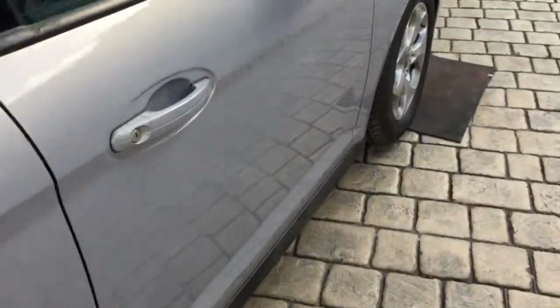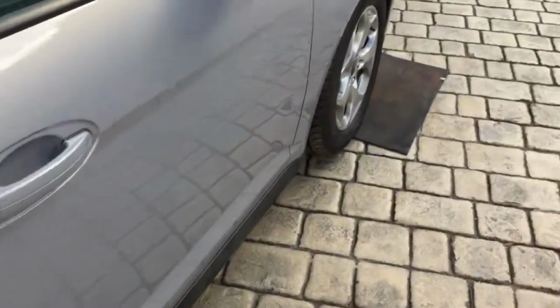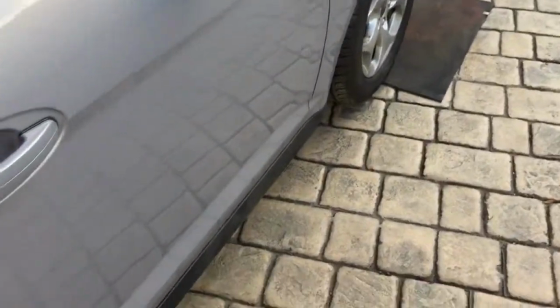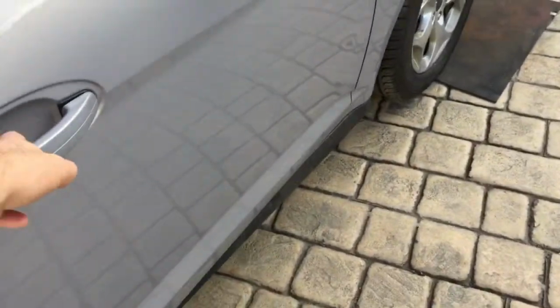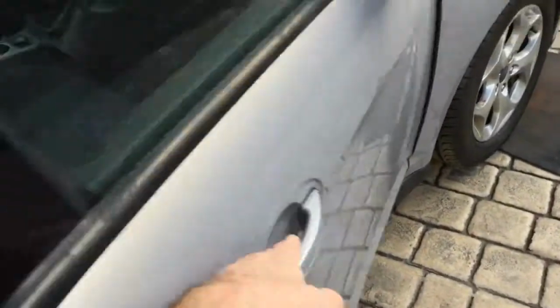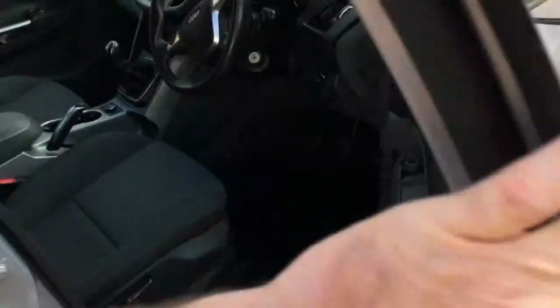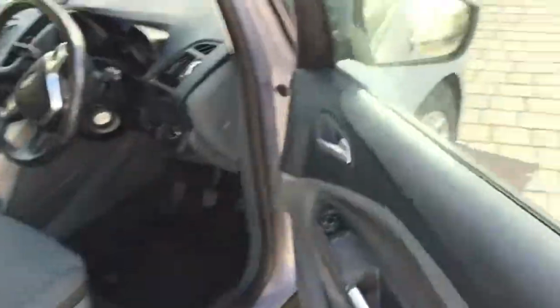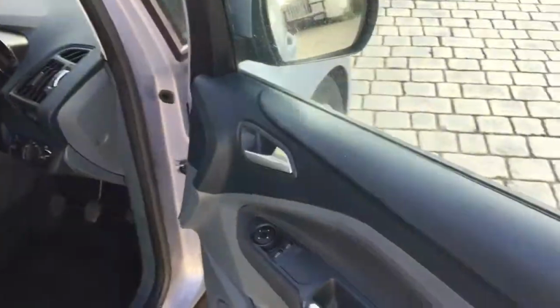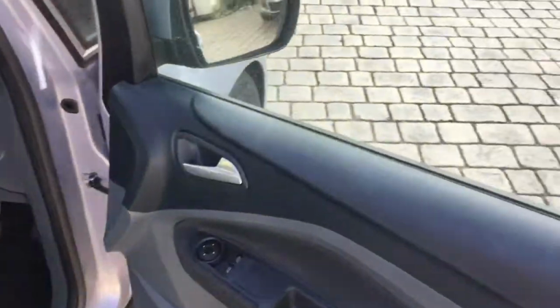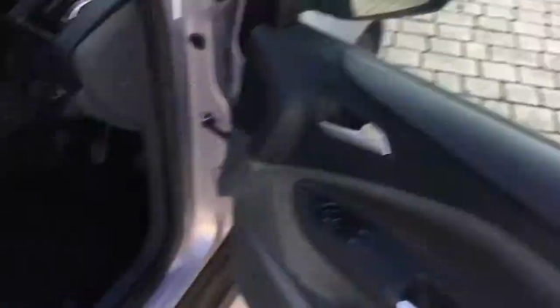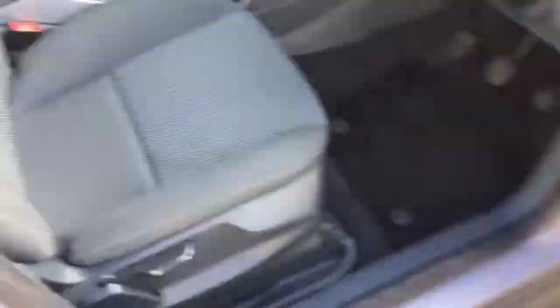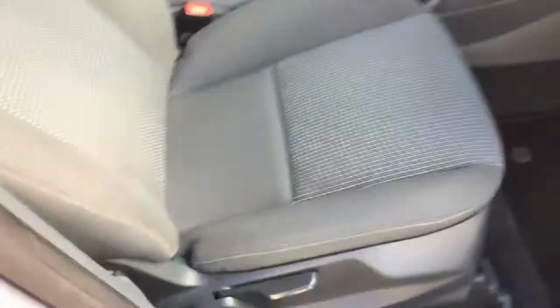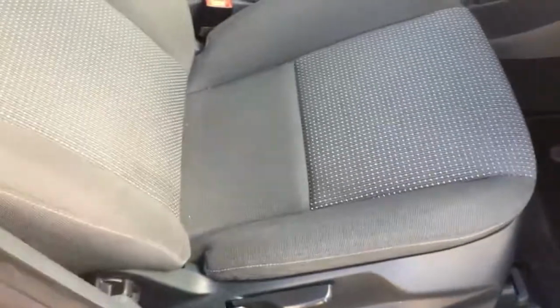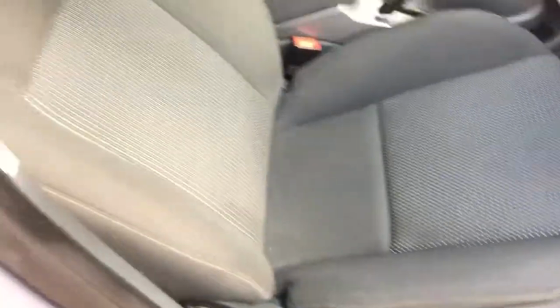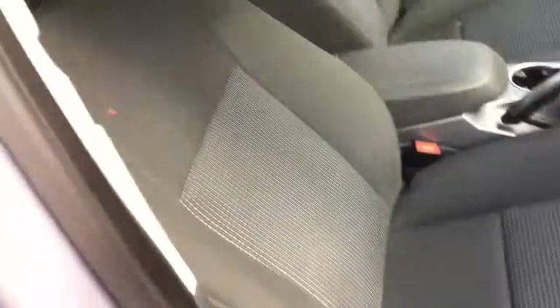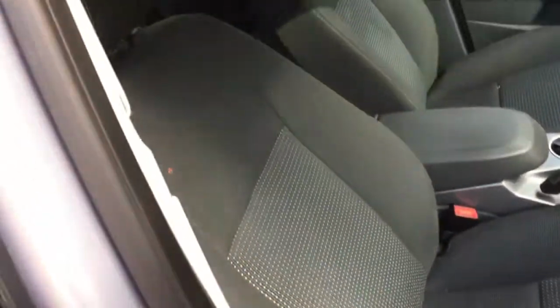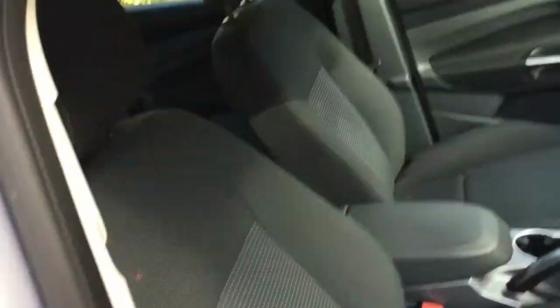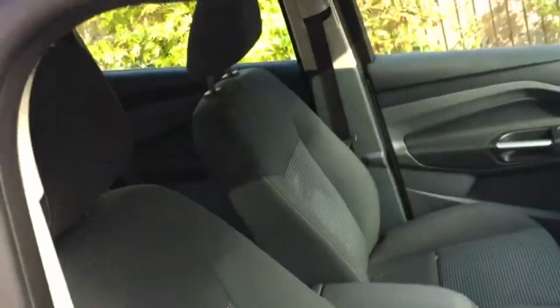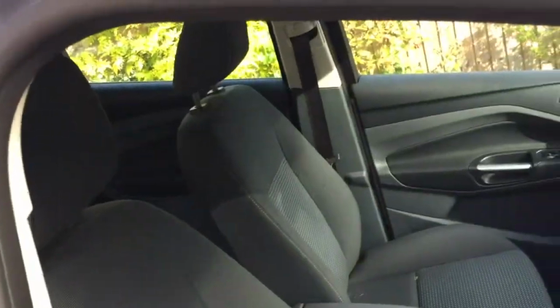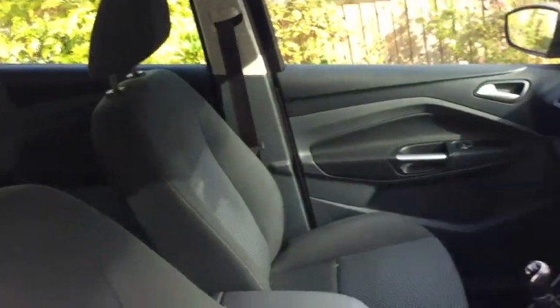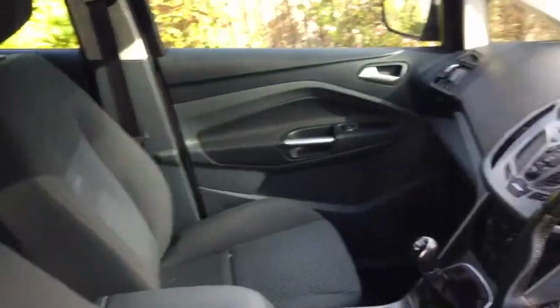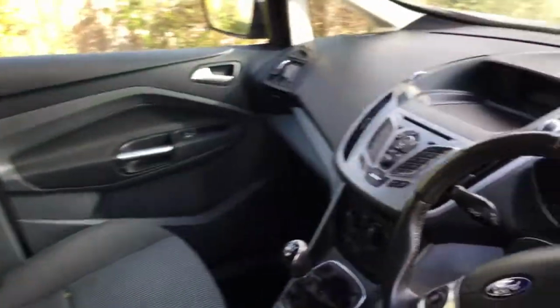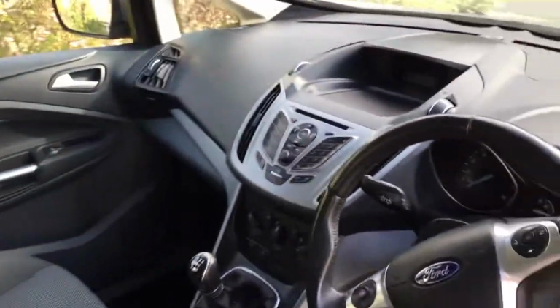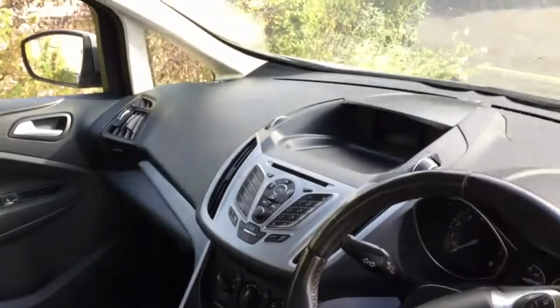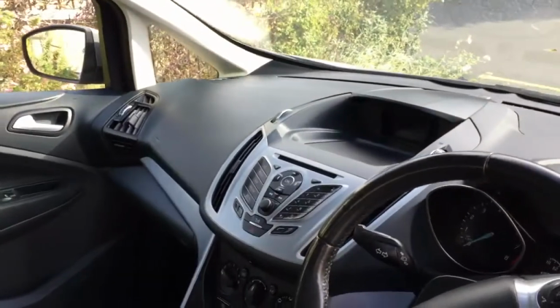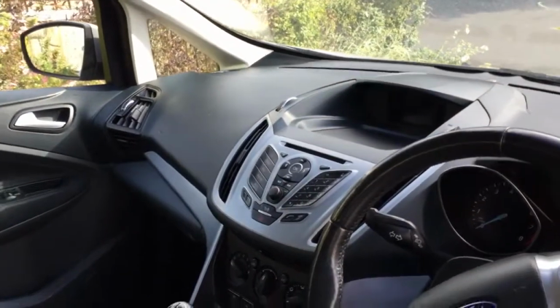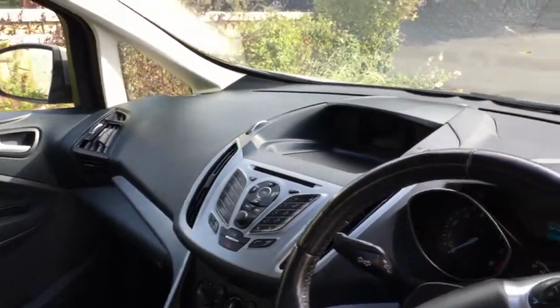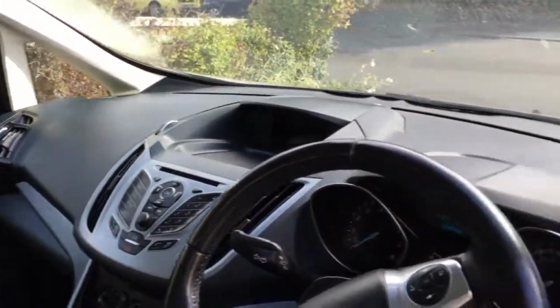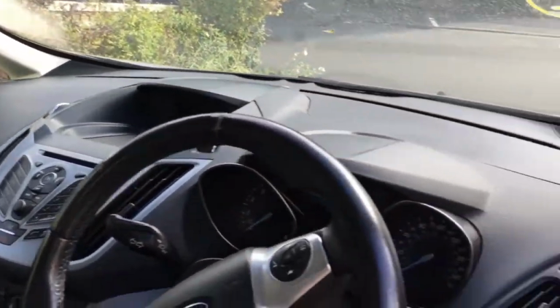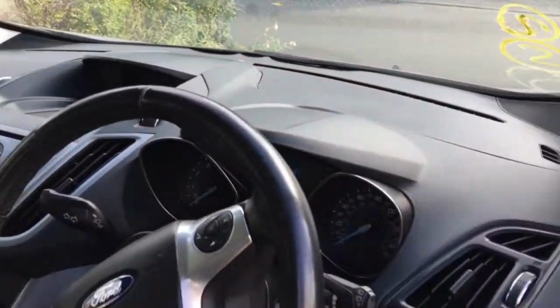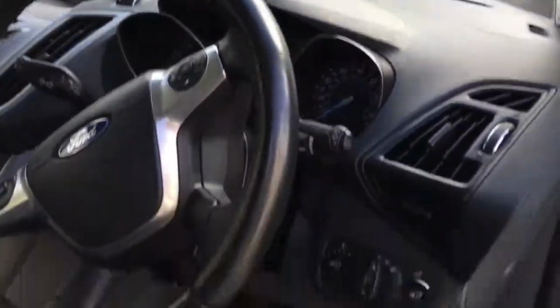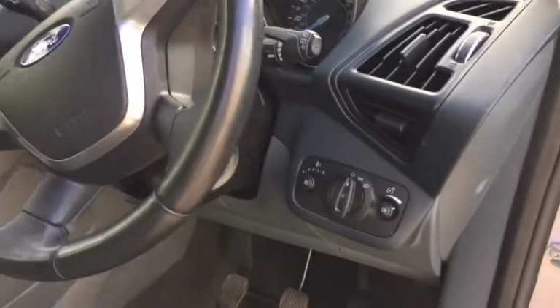On the inside, it's nice and clean. Someone's looked after it. And it's got 33,000 on the clock, so it should be pretty tidy — as expected really.